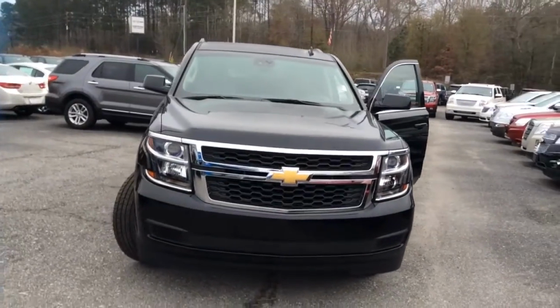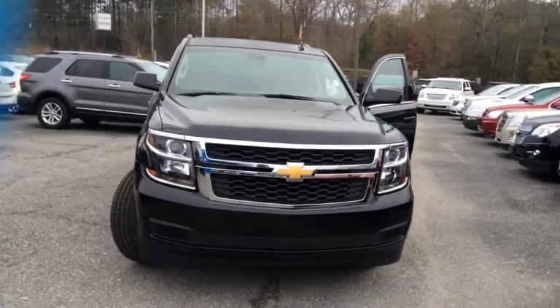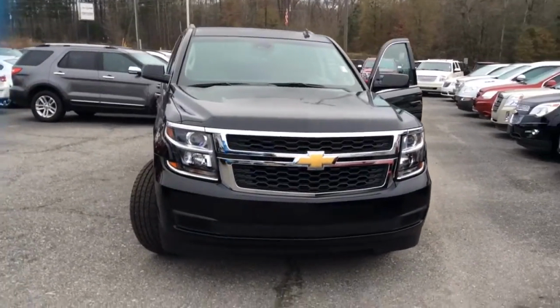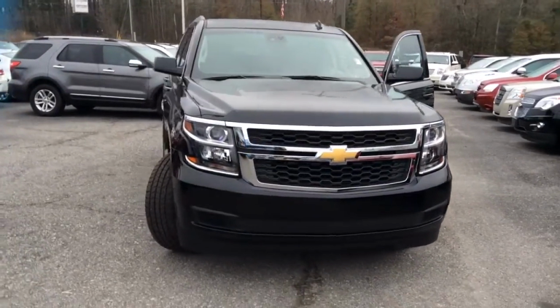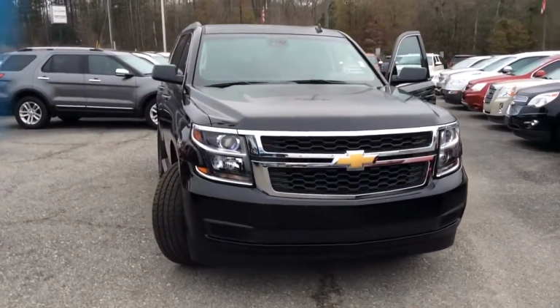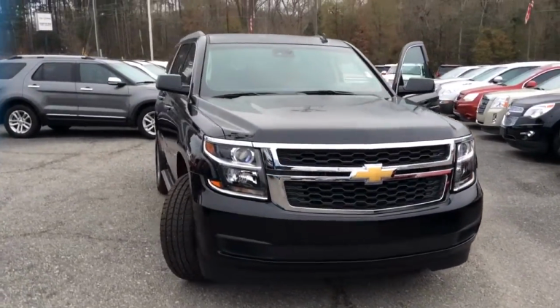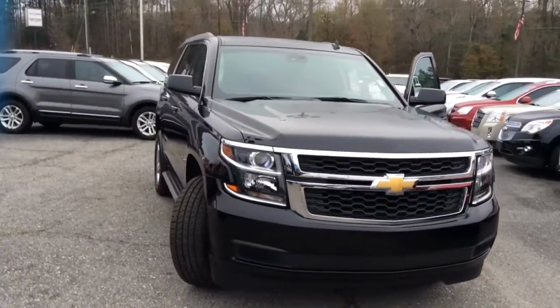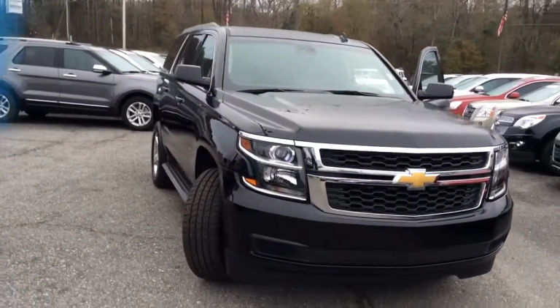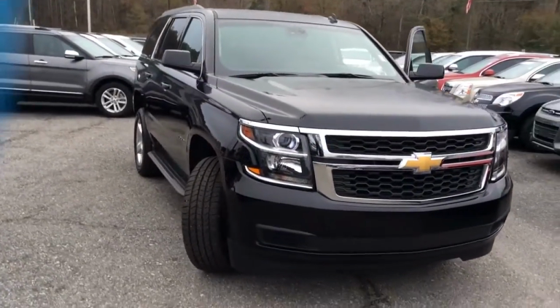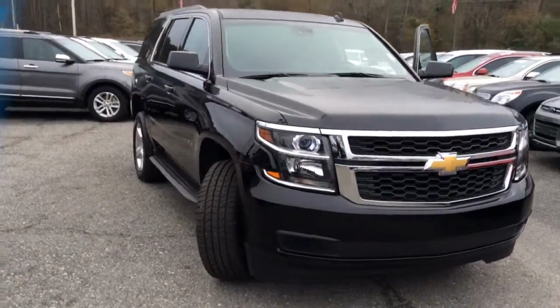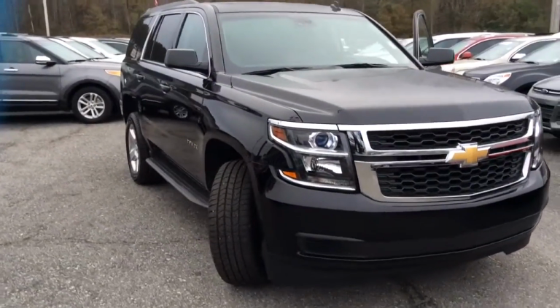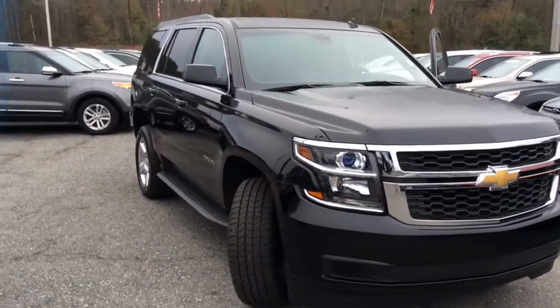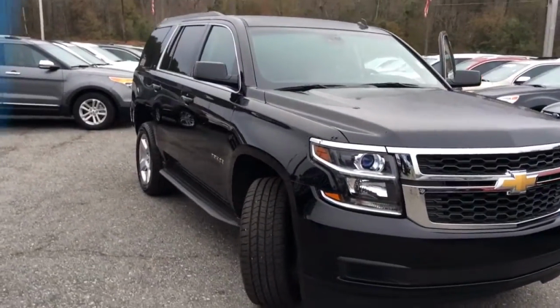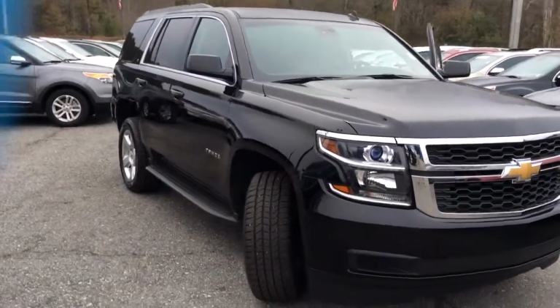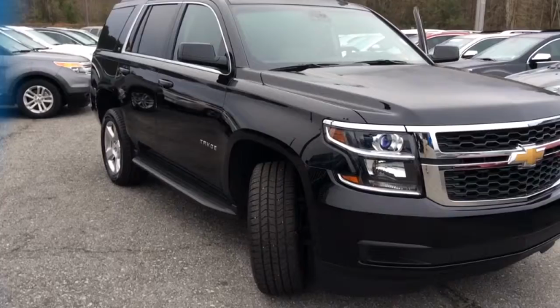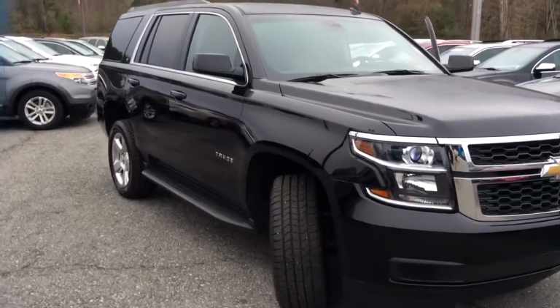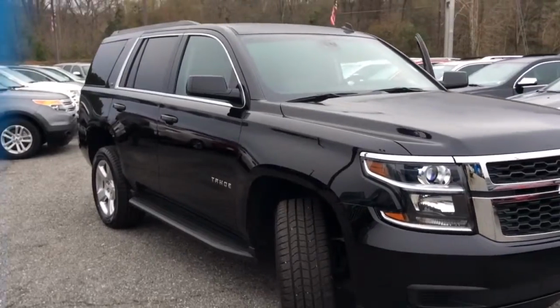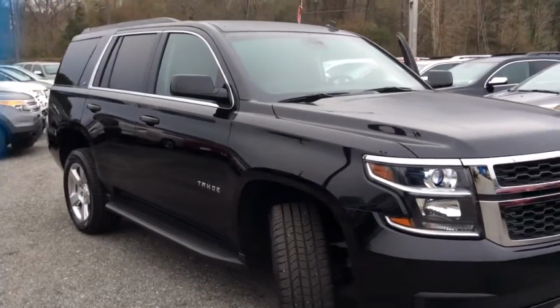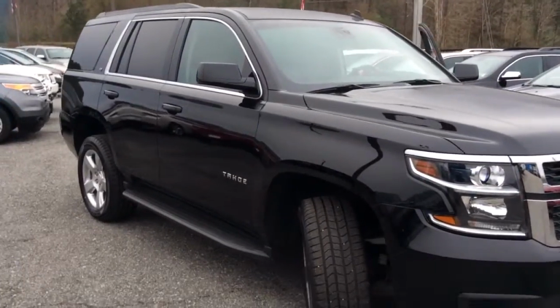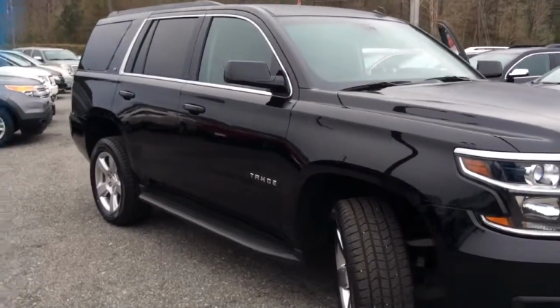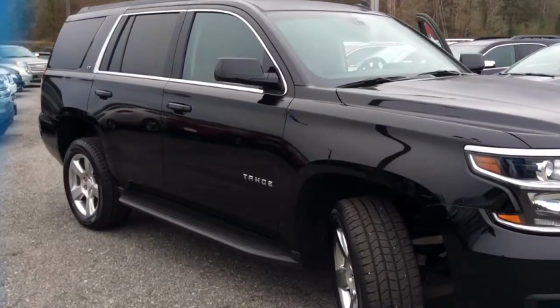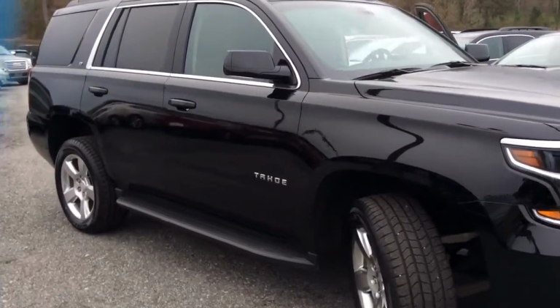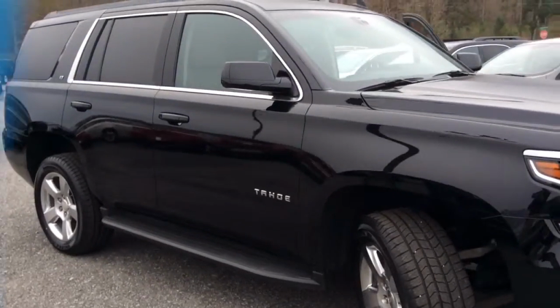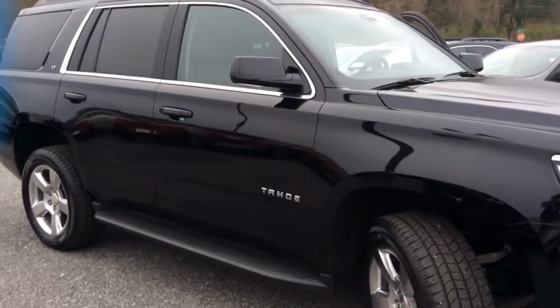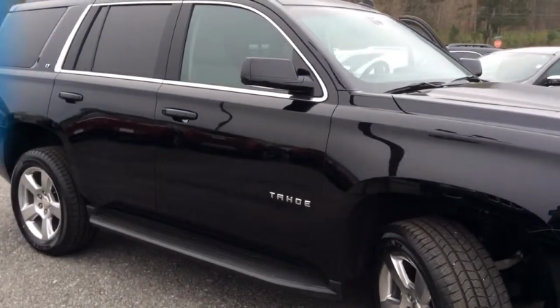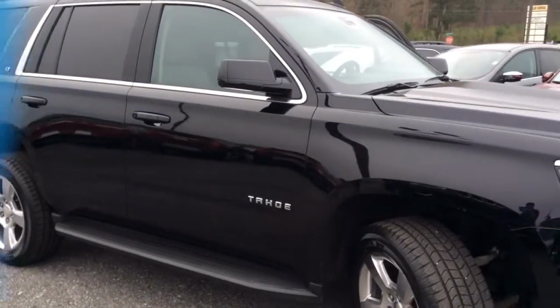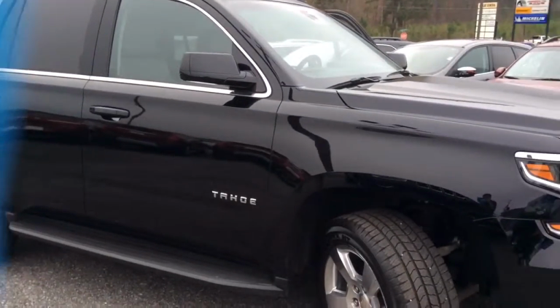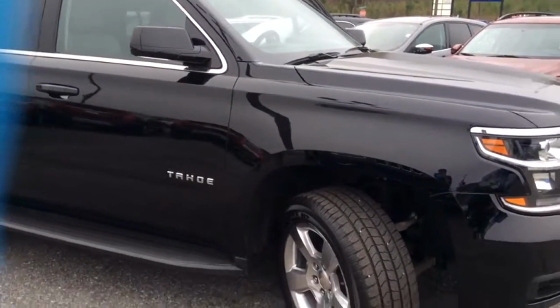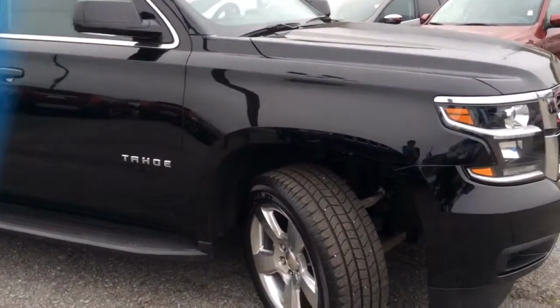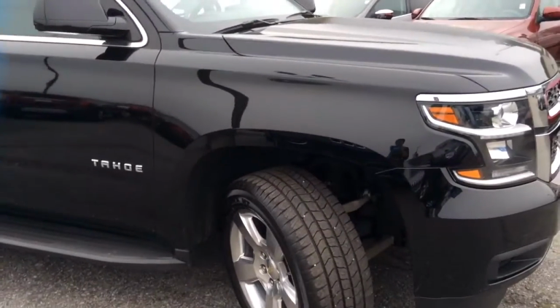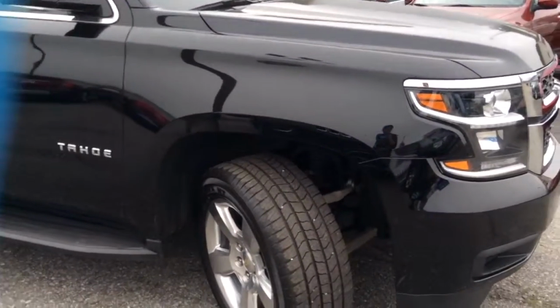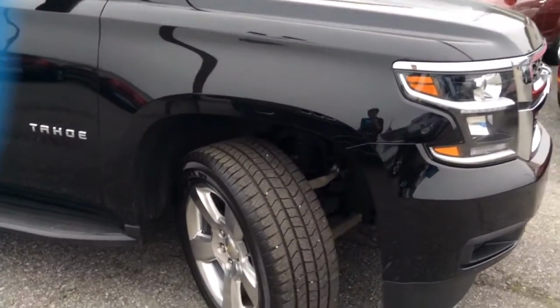Good morning, Stephanie. It's Brett again. Here is the black Tahoe you're interested in. I'm going to do a quick video here for you, so you can kind of see the vehicle for yourself.